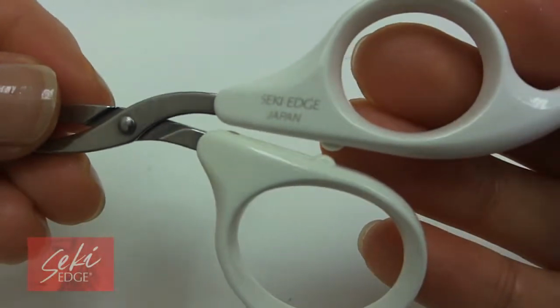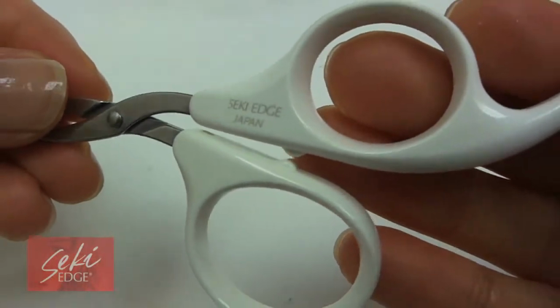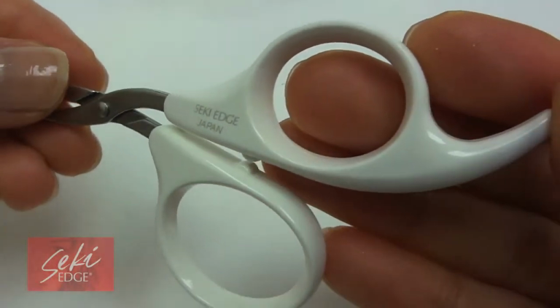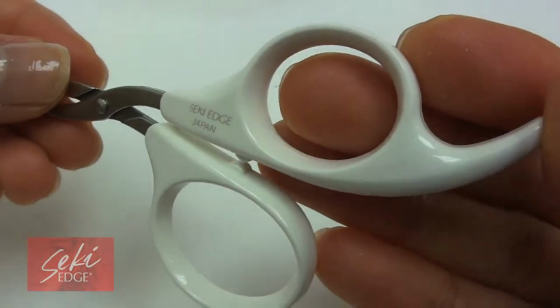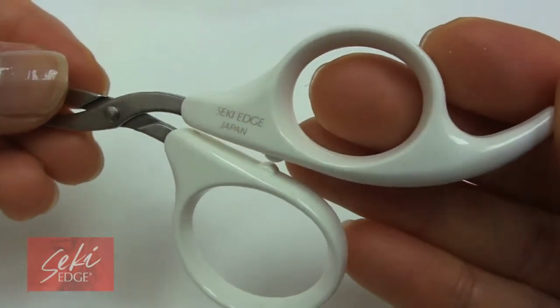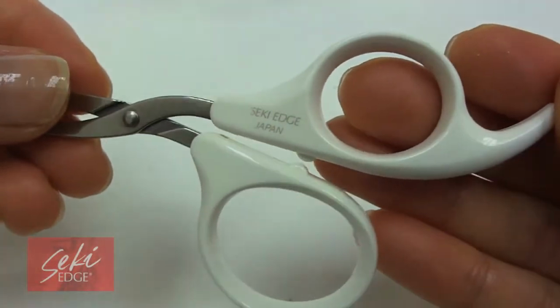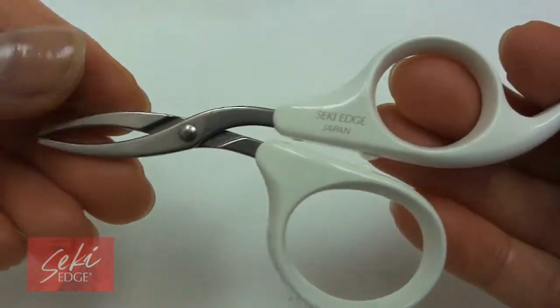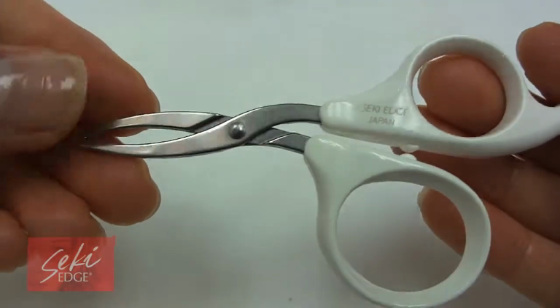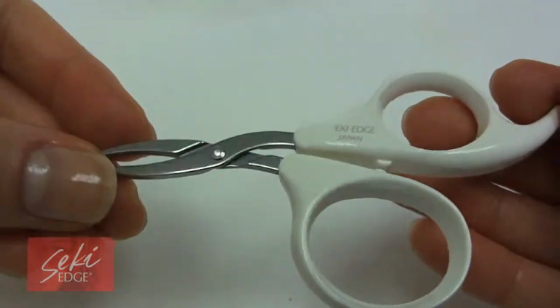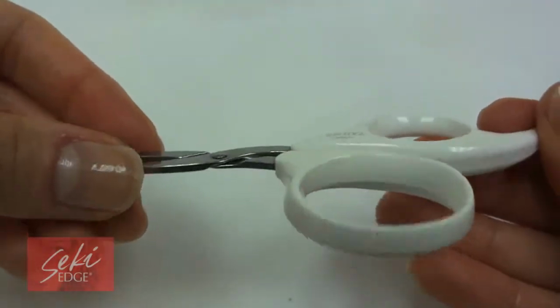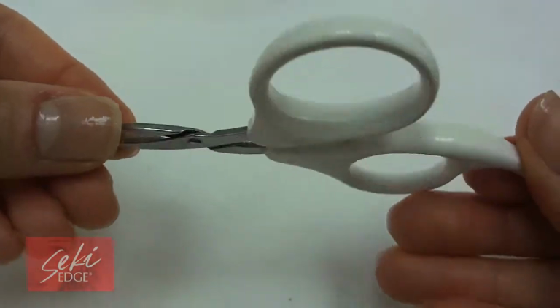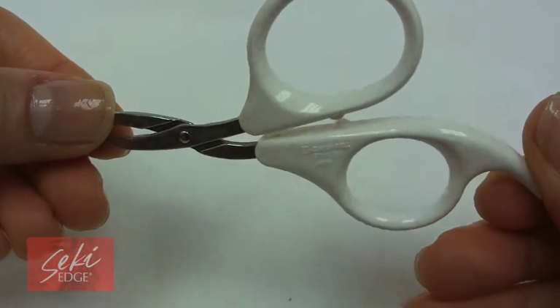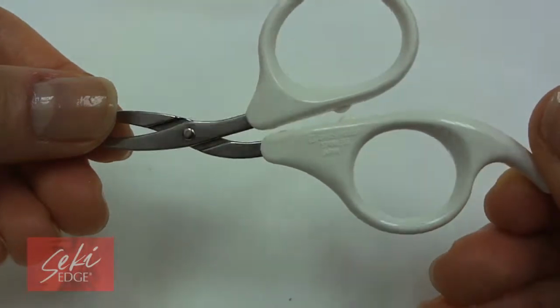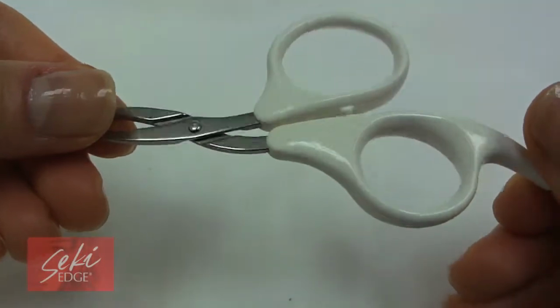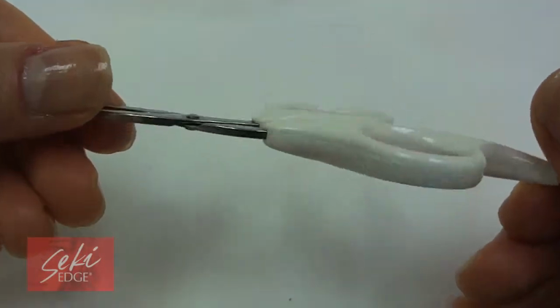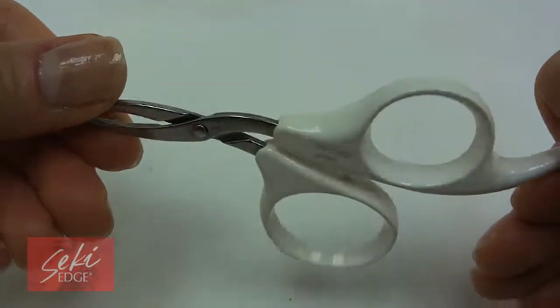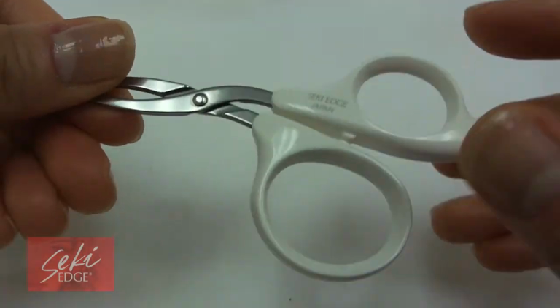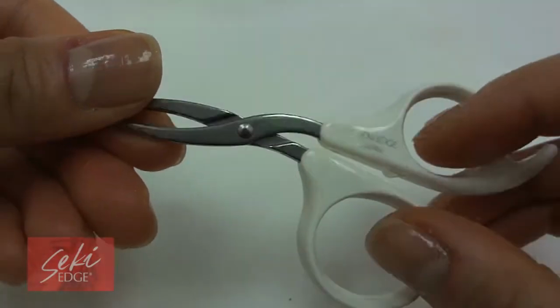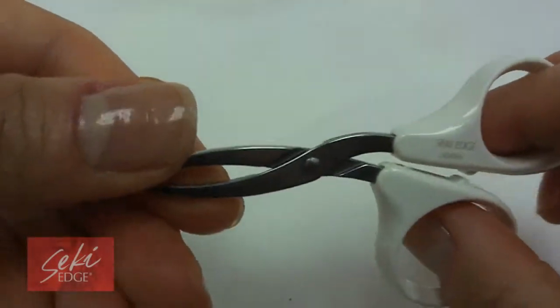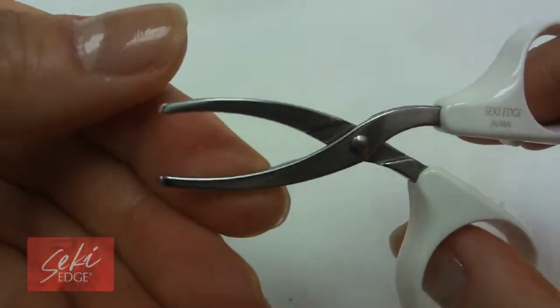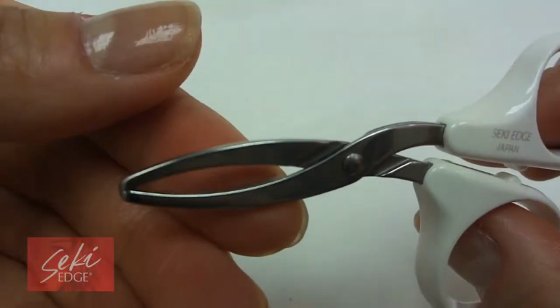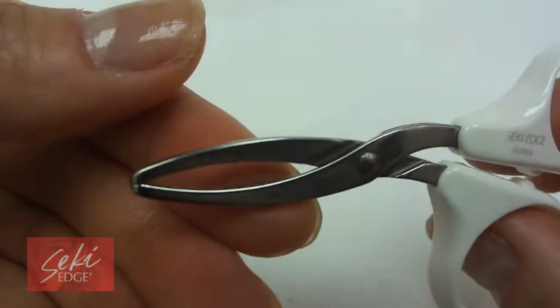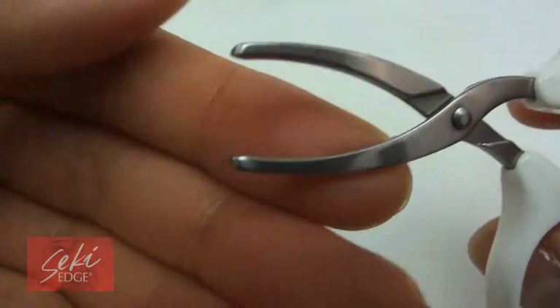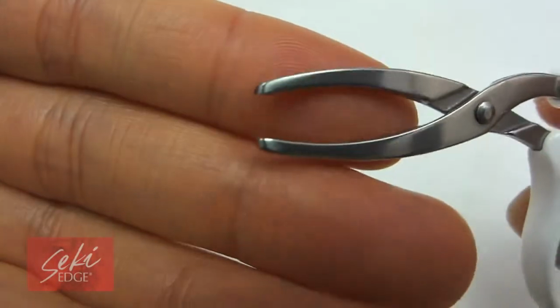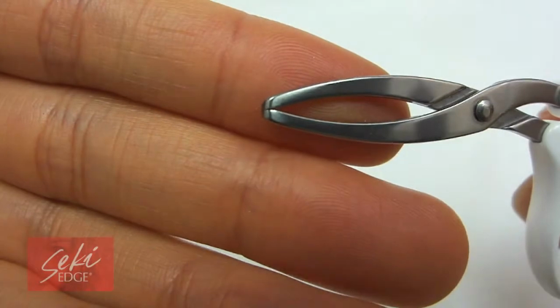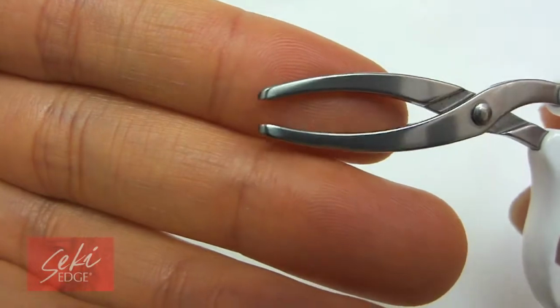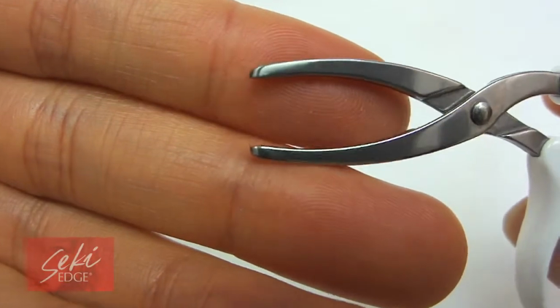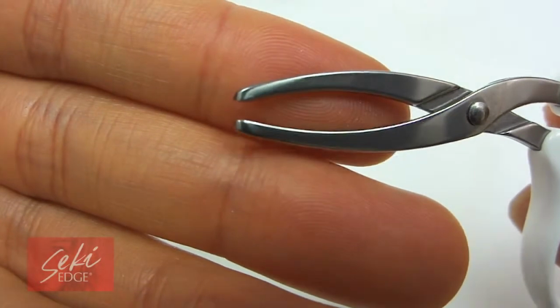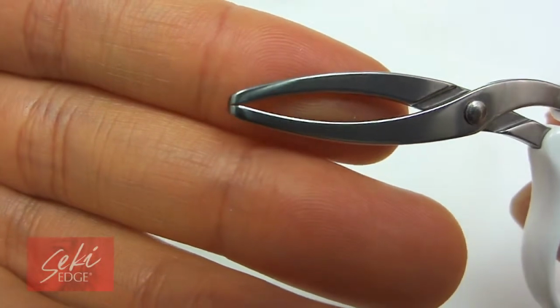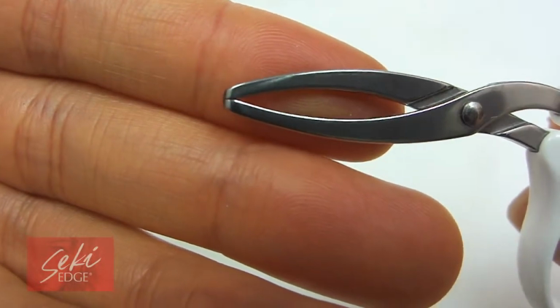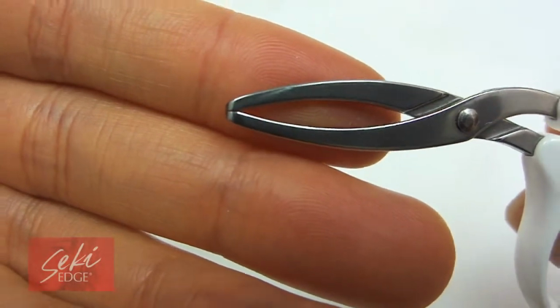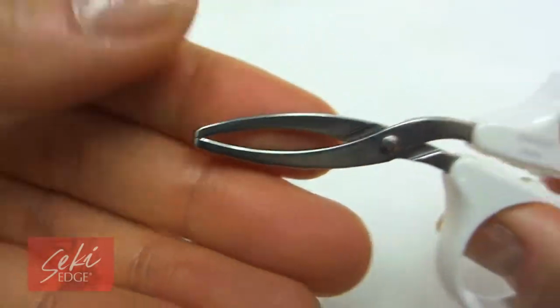An alternative way of tweezing, the scissor tweezer is gentle to the skin while still maintaining a precise grip on those unwanted hairs. The tips are round, individually hand-finished and made of dropped forged stainless steel.